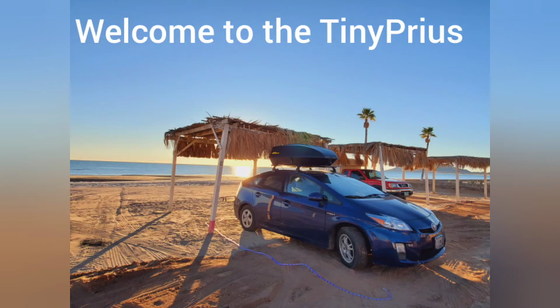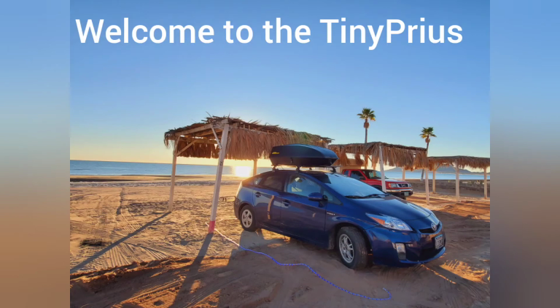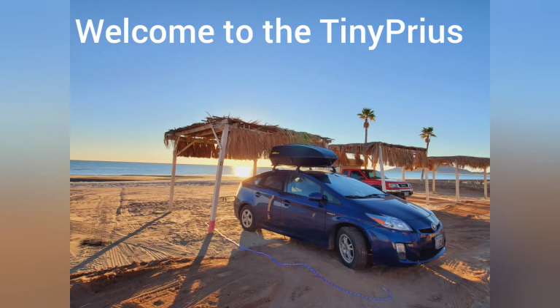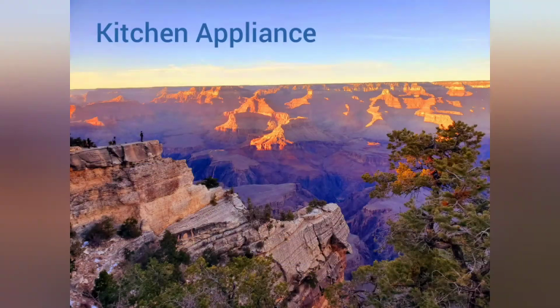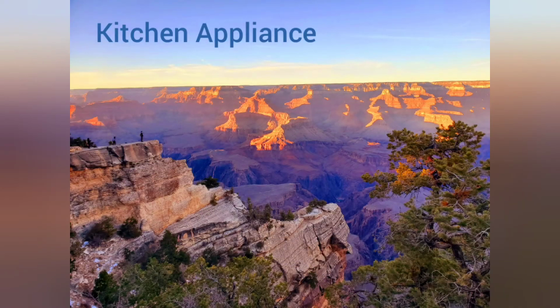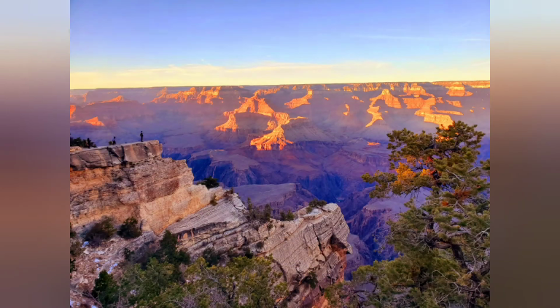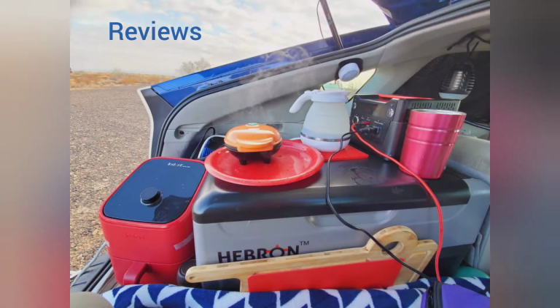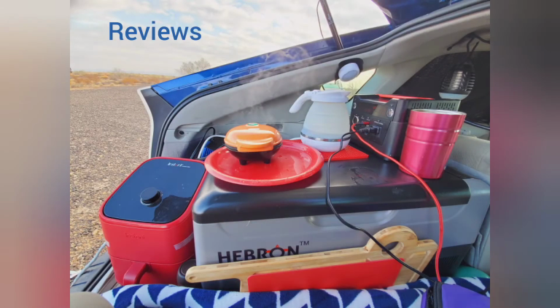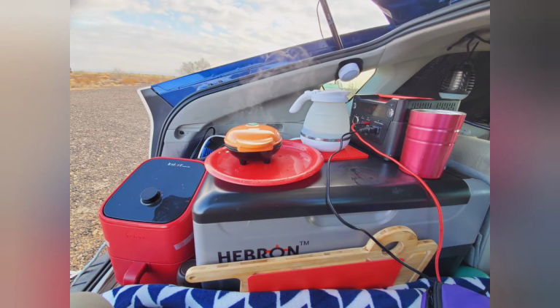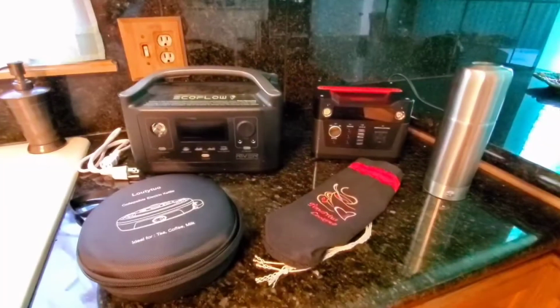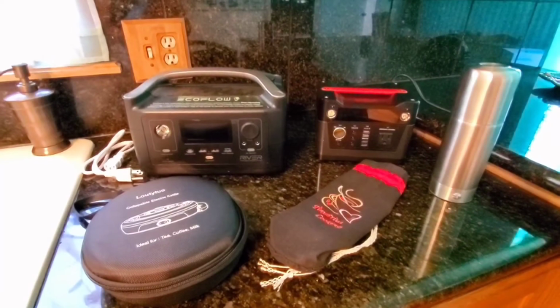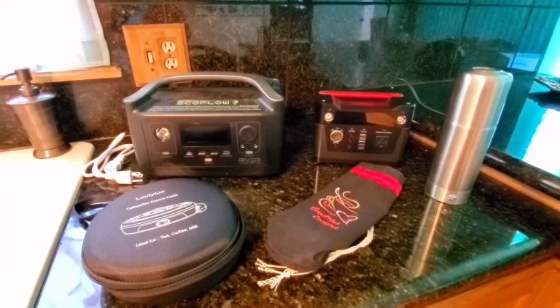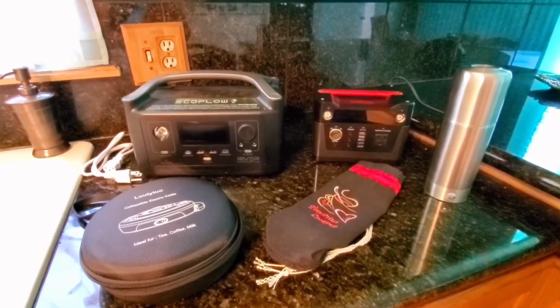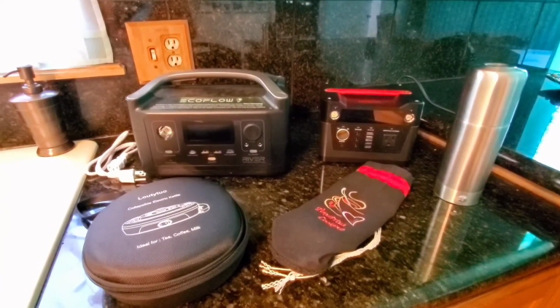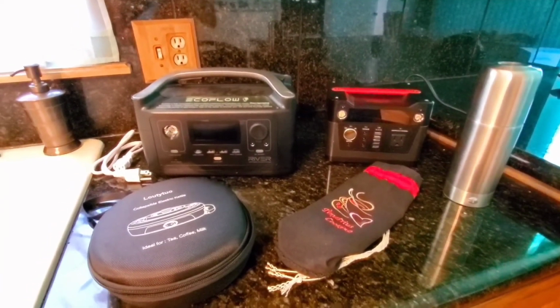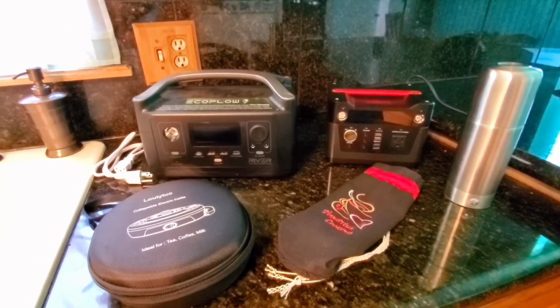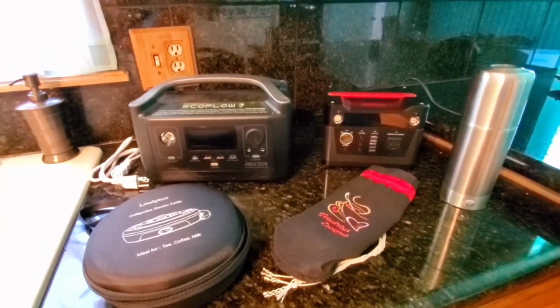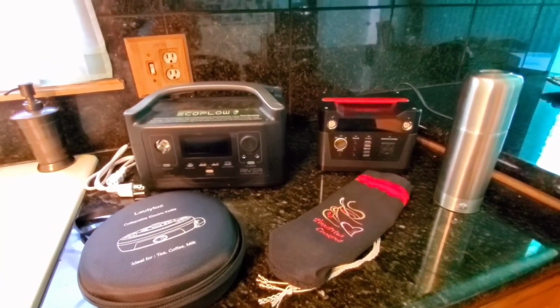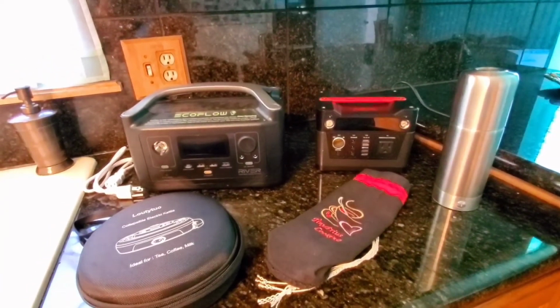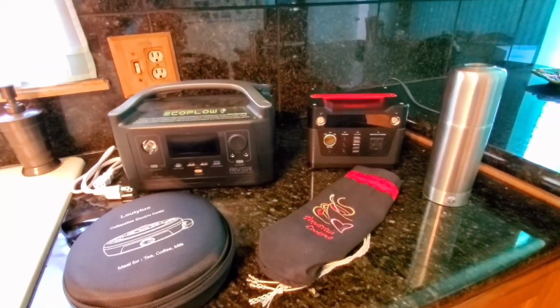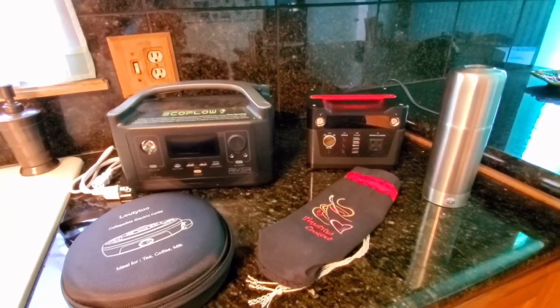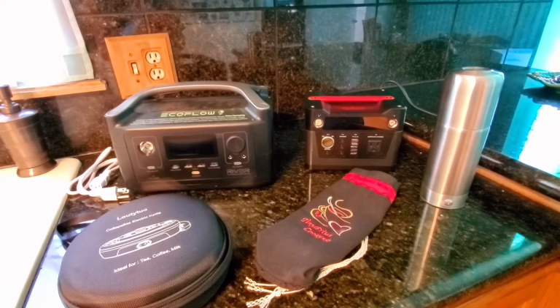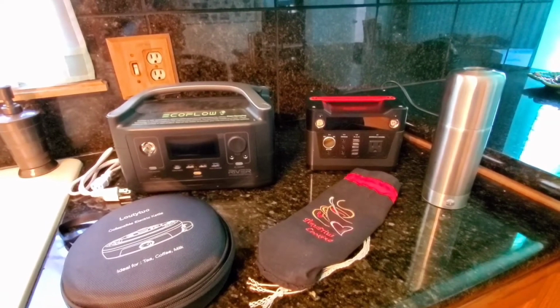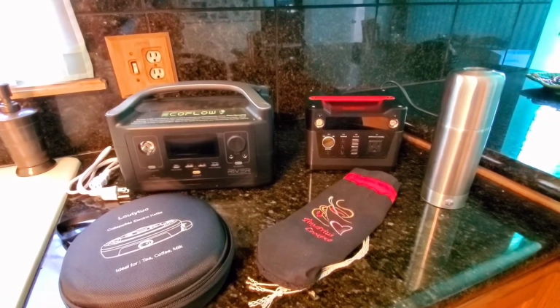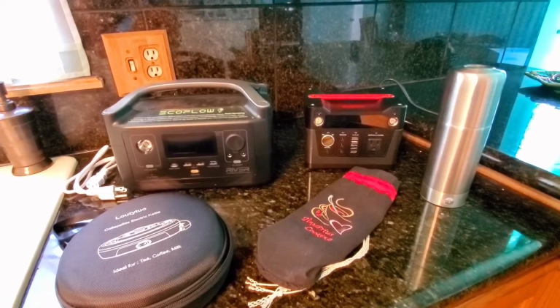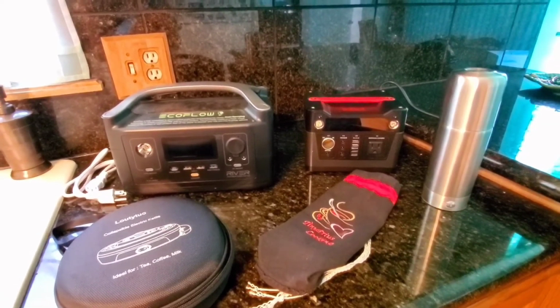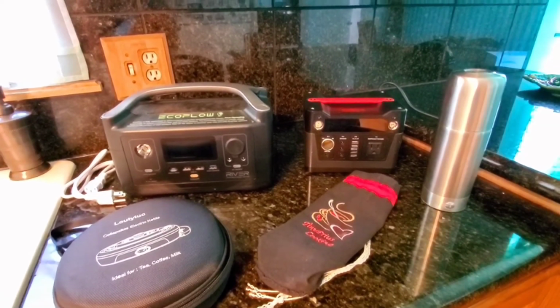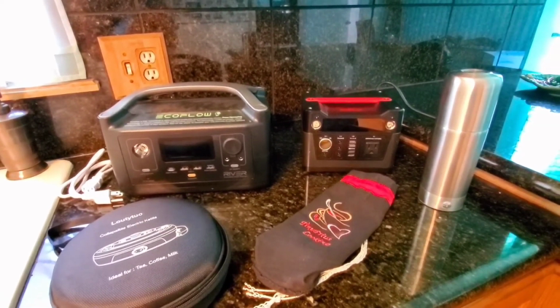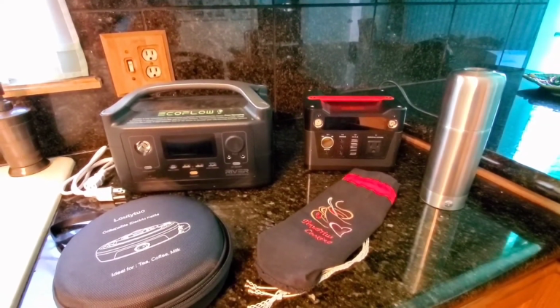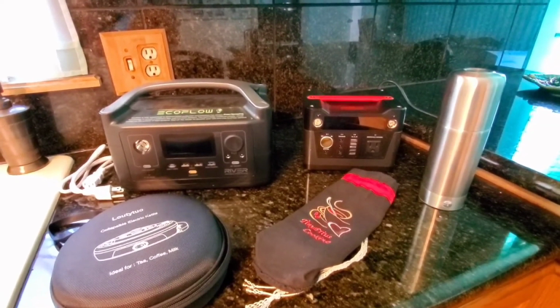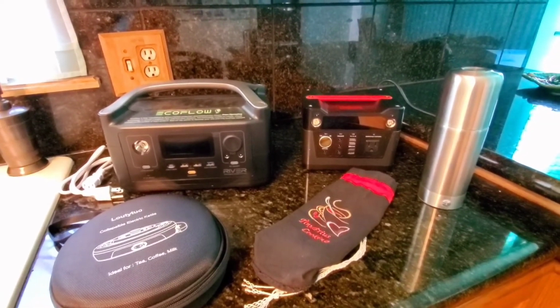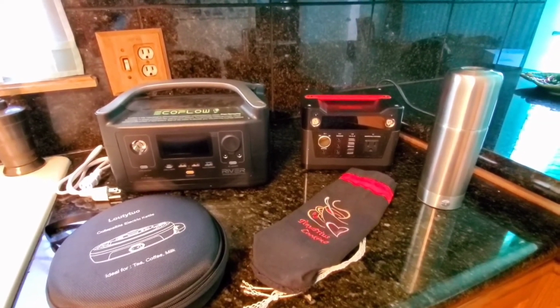Hi there, welcome to the Tiny Prius Kitchen Appliance Reviews. Today we're in the kitchen and I'm going to talk about several different products, because there are different options that you might want to use in your car when you're out camping.